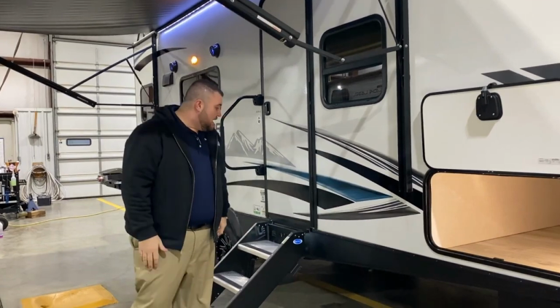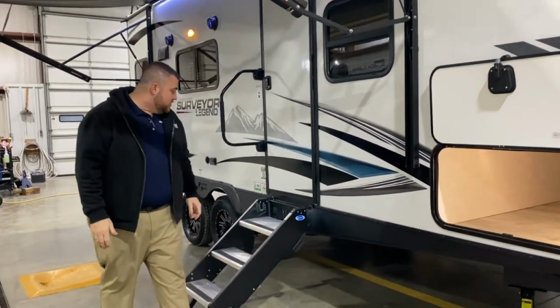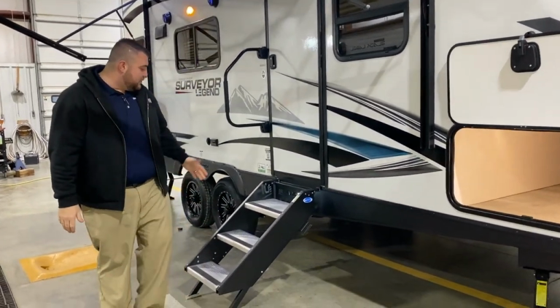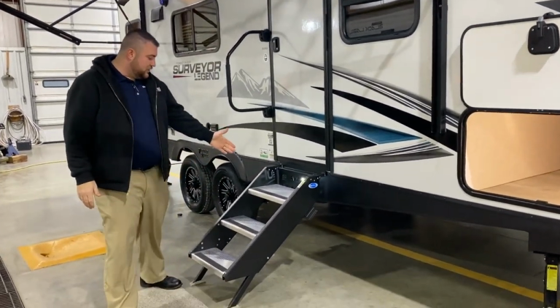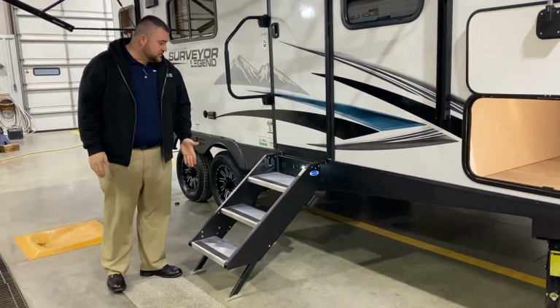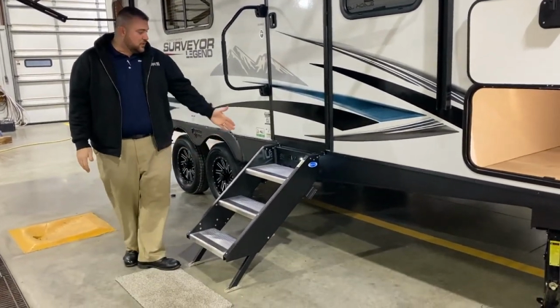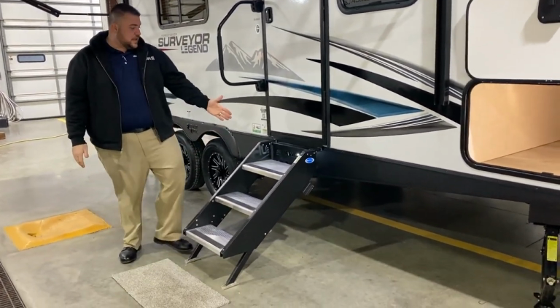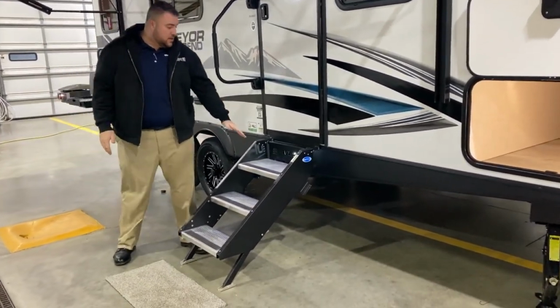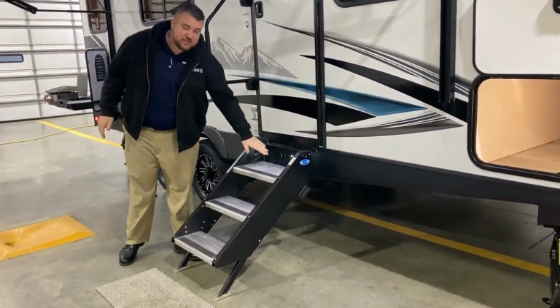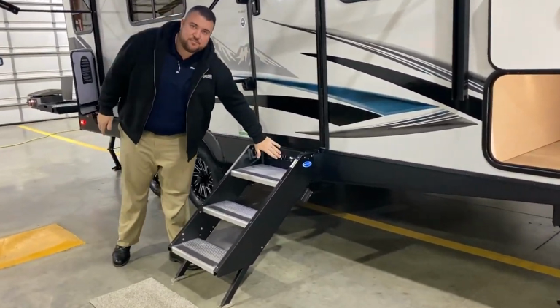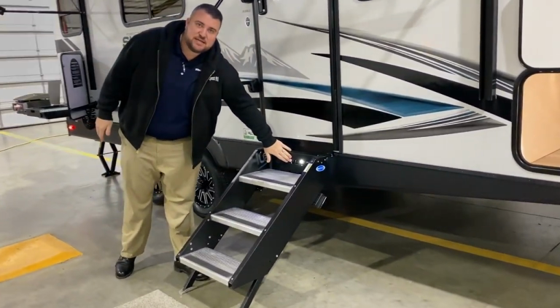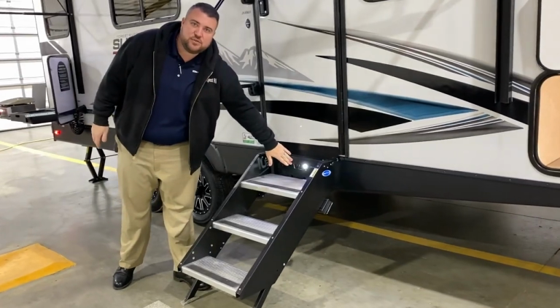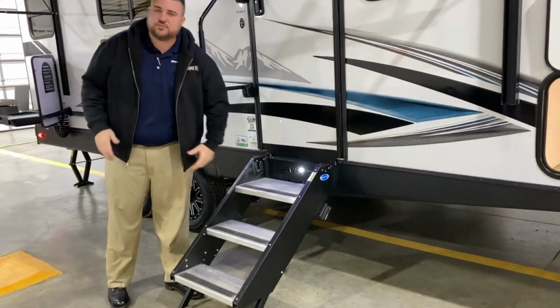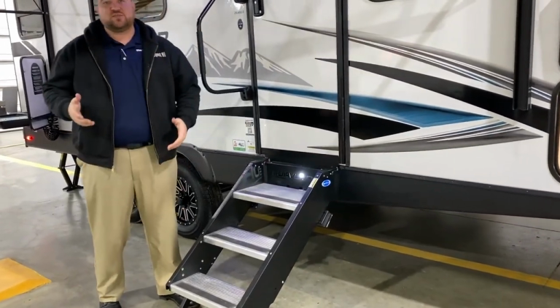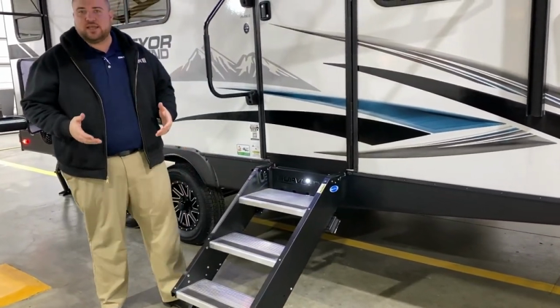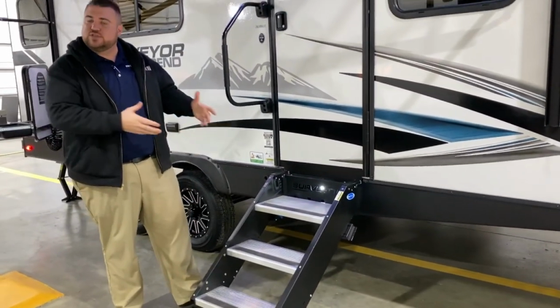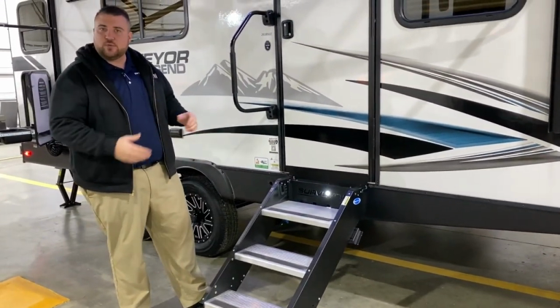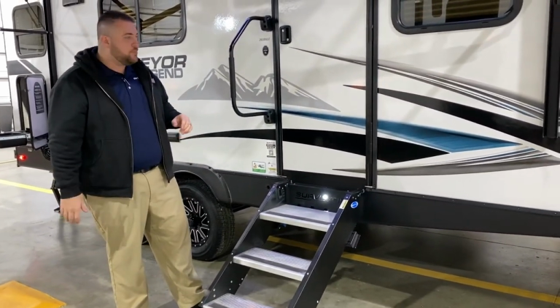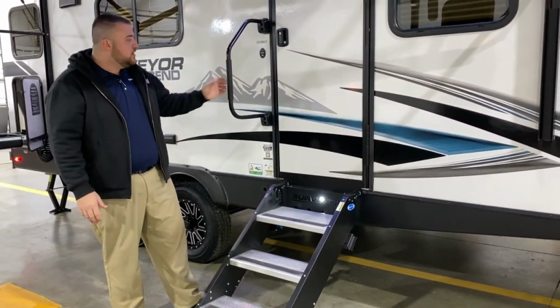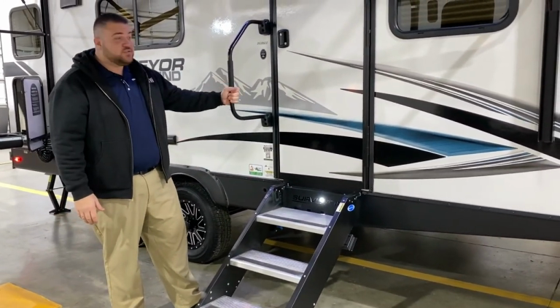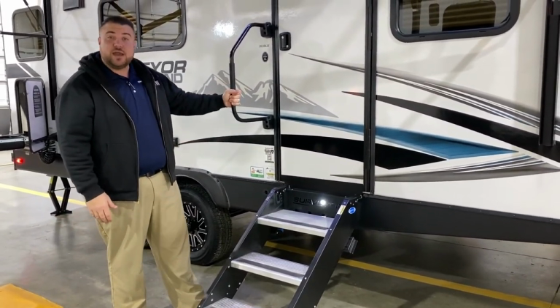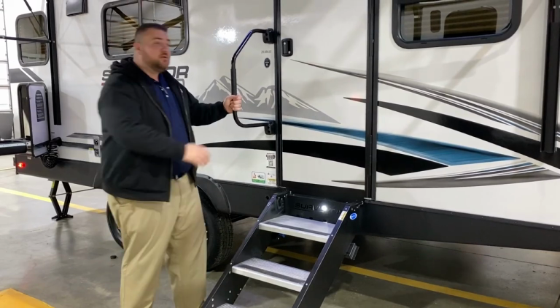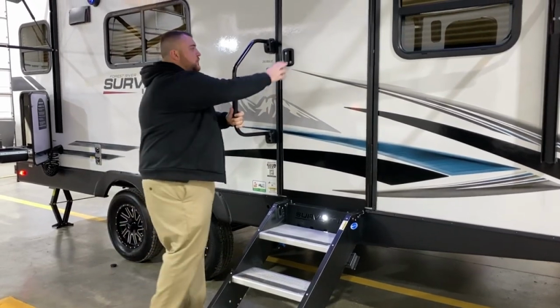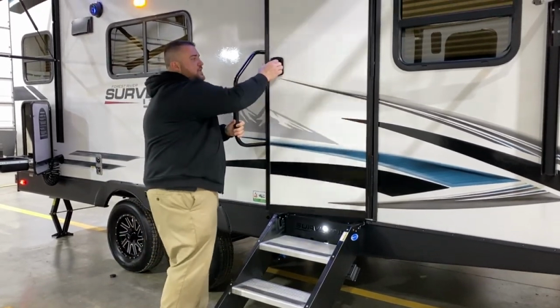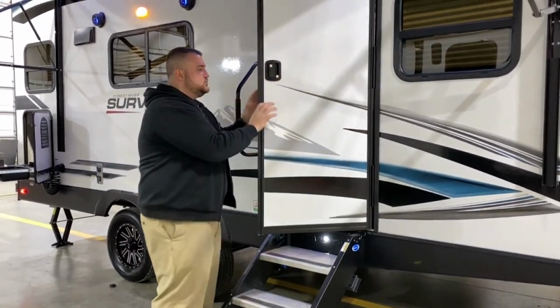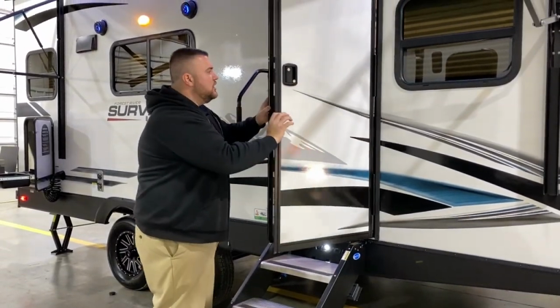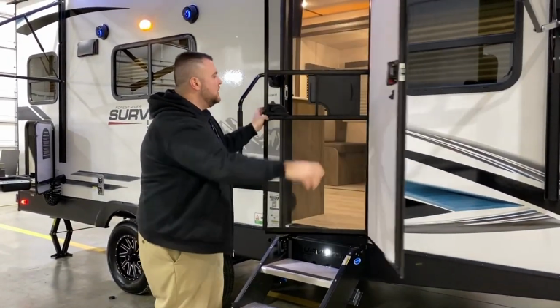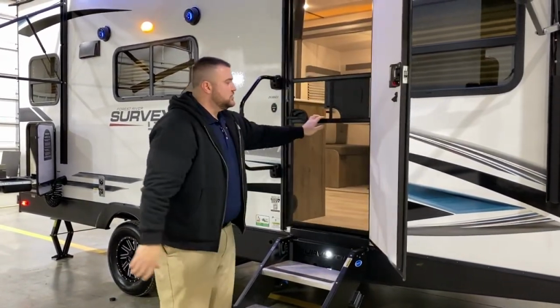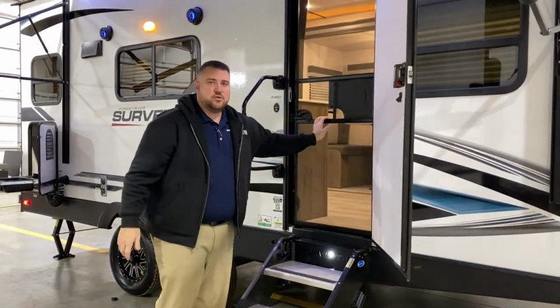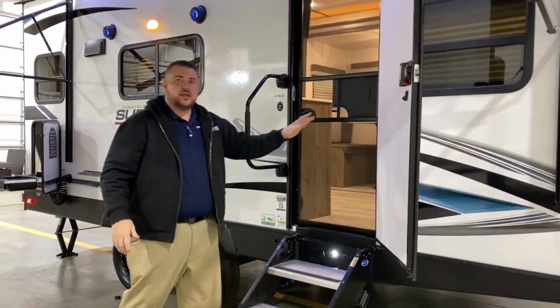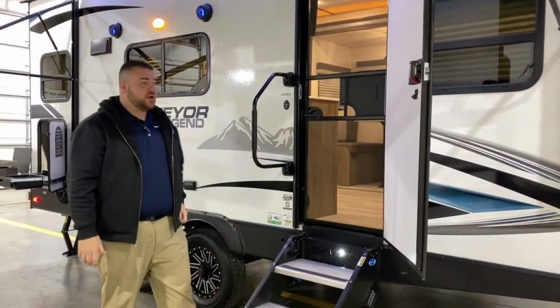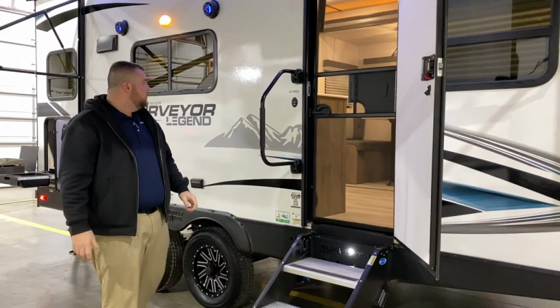As we move back we have your entrance steps going inside. There's a light built in underneath here which is a really nice feature at nighttime so you can see where you're stepping. We have an oversized grab handle and a full-size entrance door that also has a screen door for extra airflow.